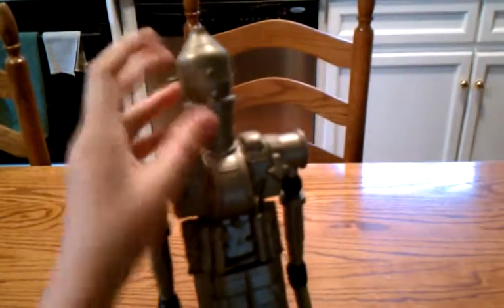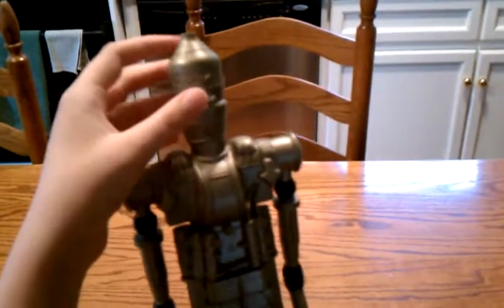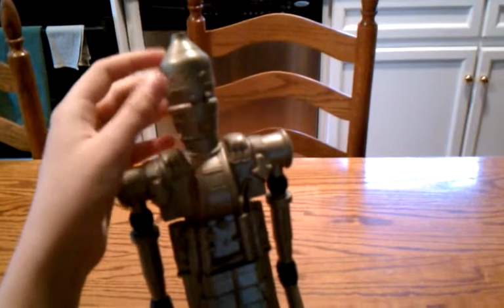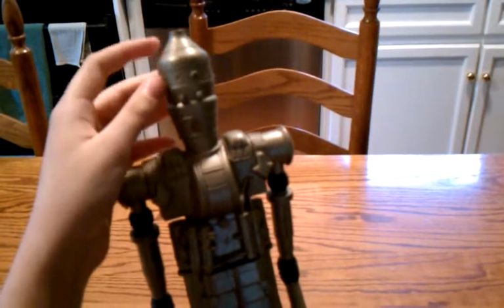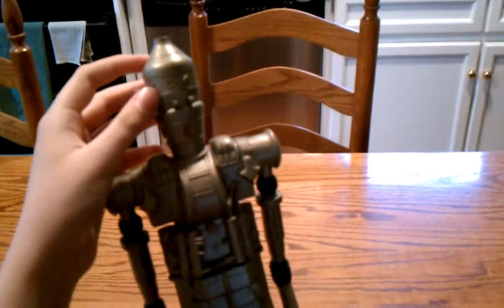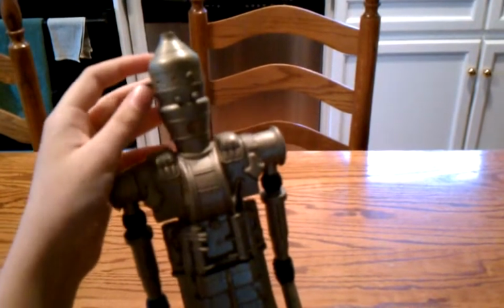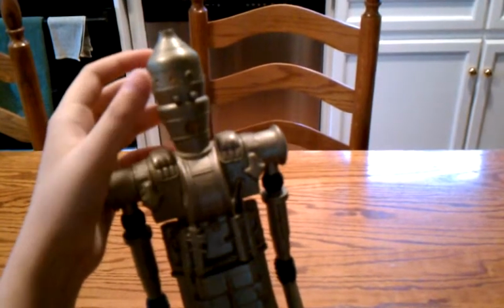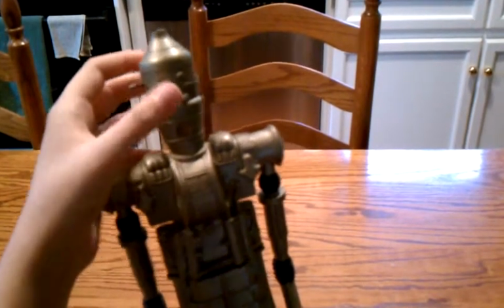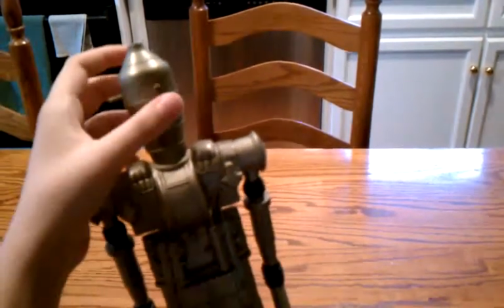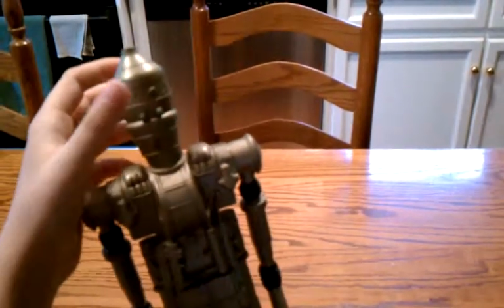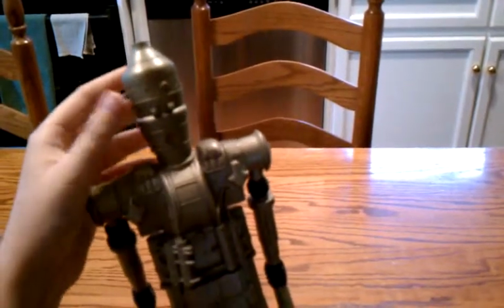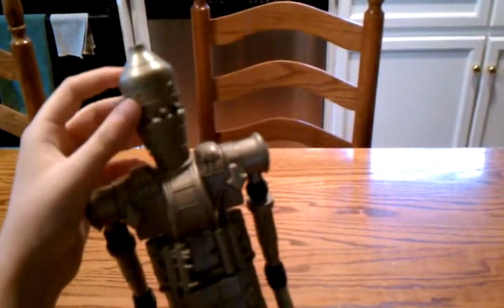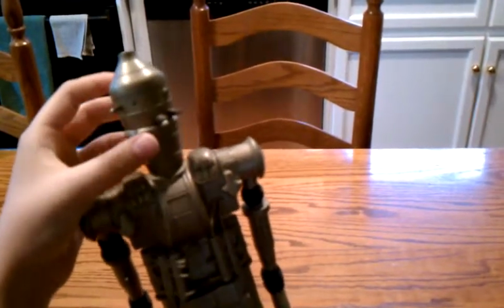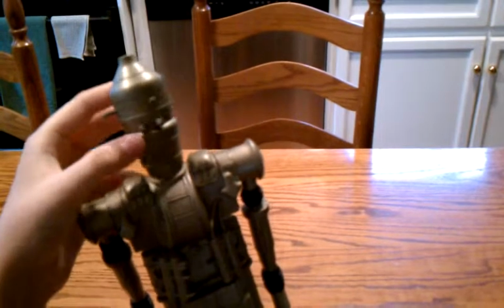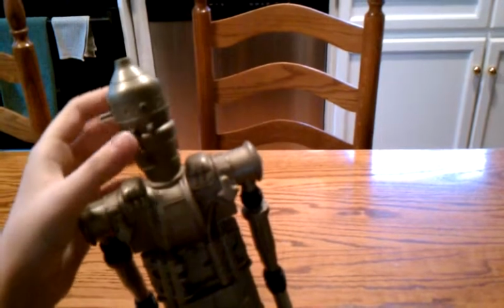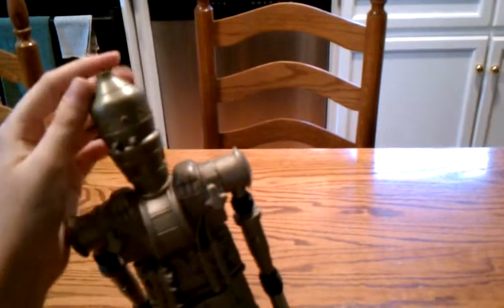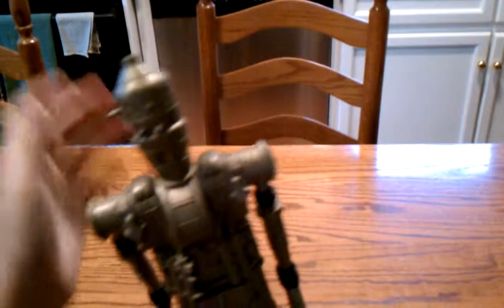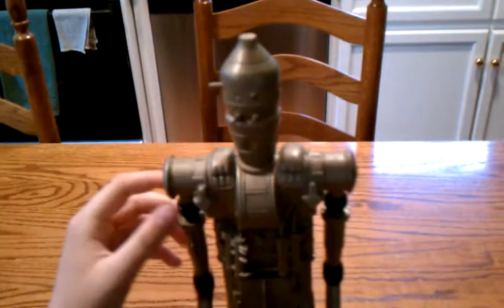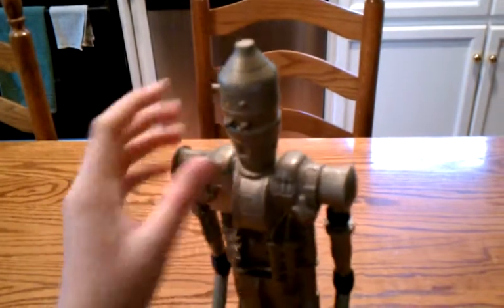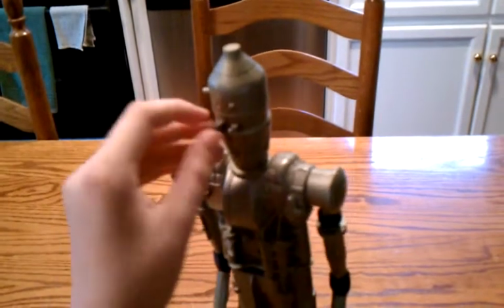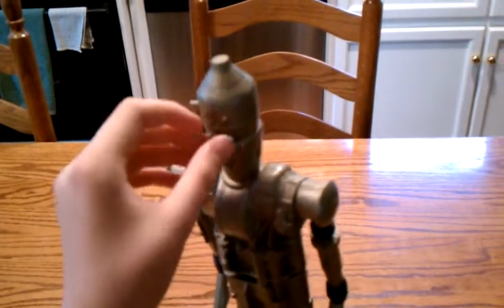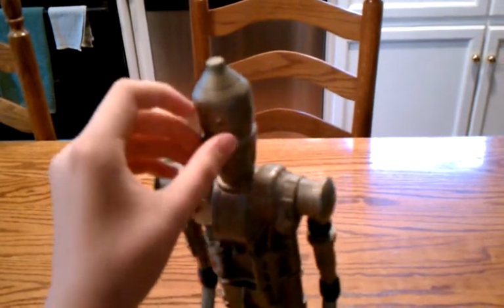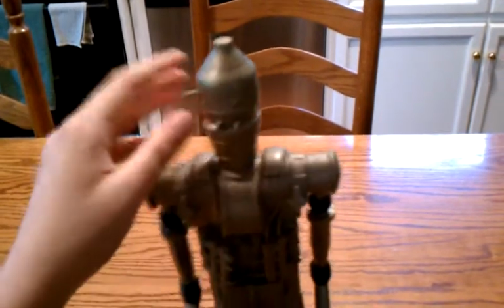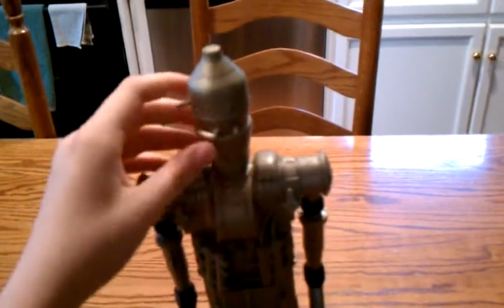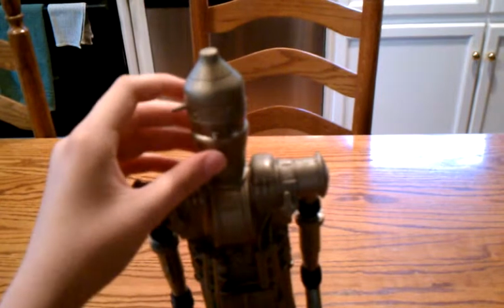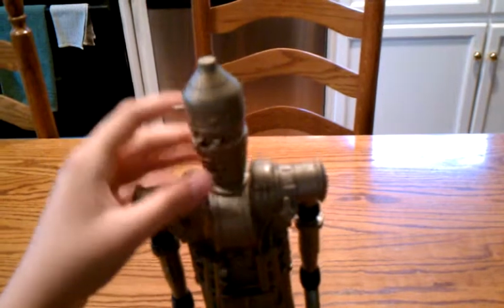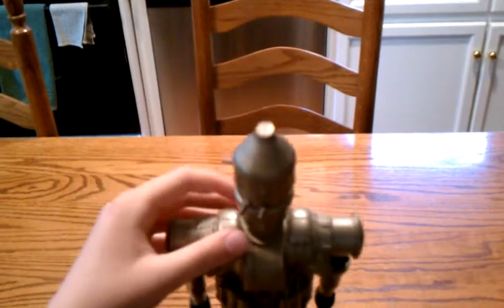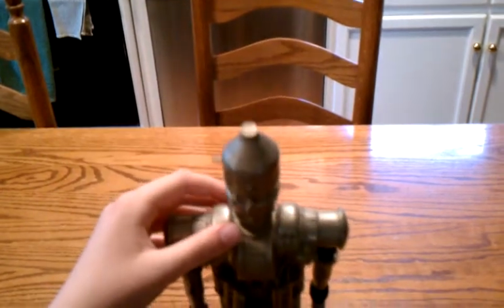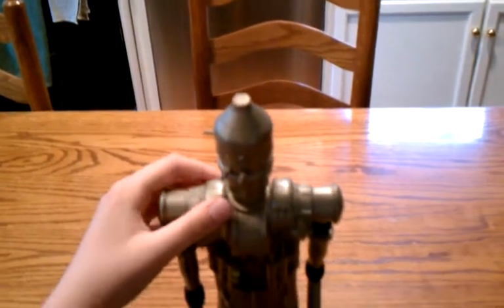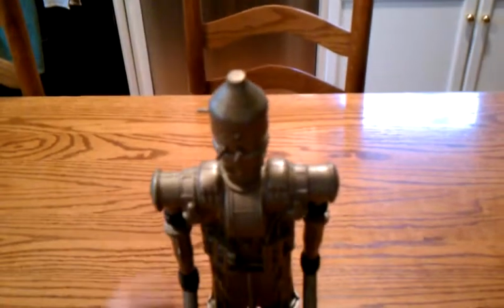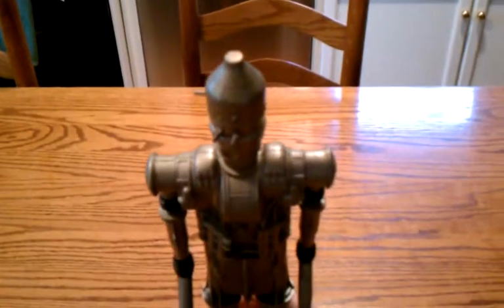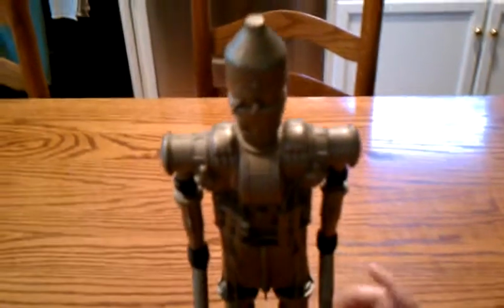I'm guessing these are his eyes, maybe, and his head is cylinder shaped. That's pretty much it about him.